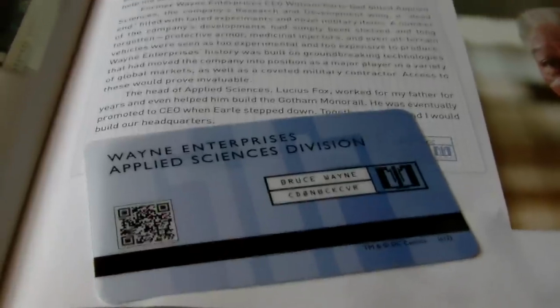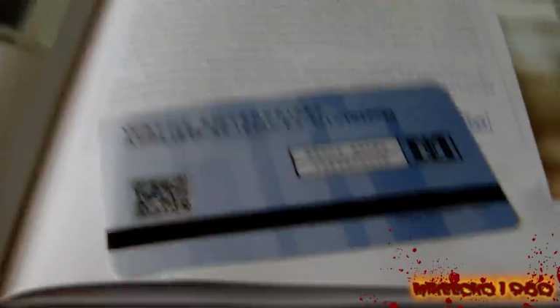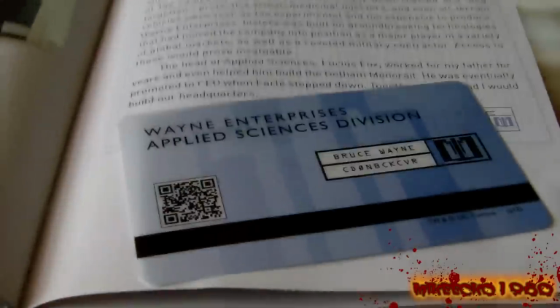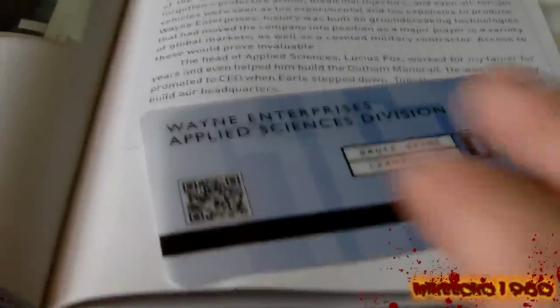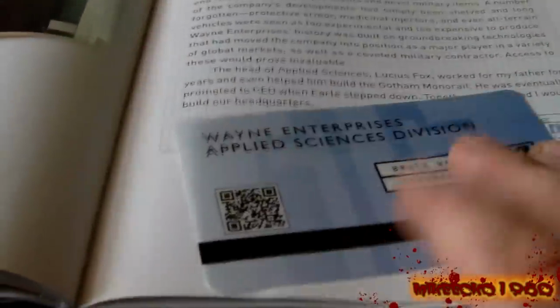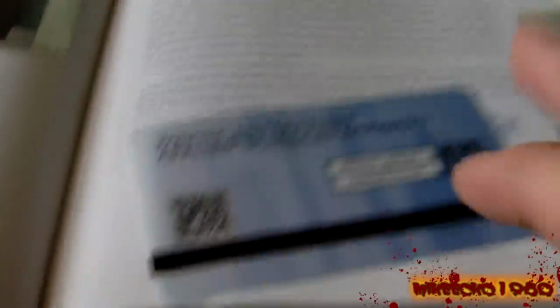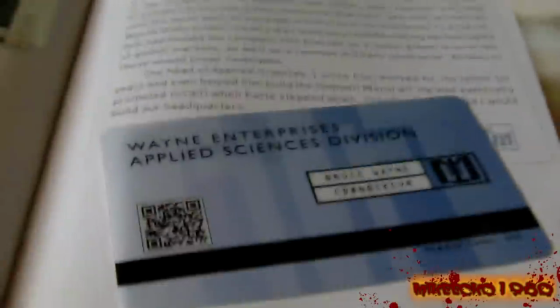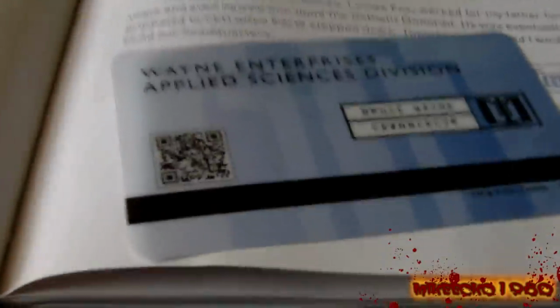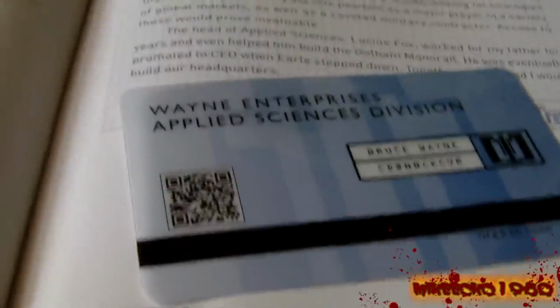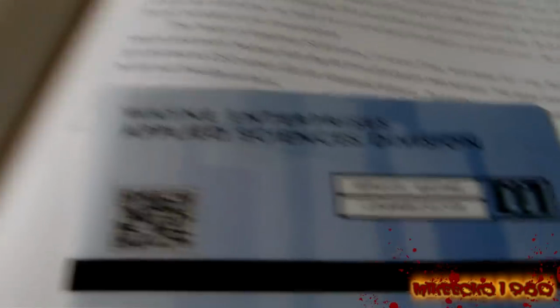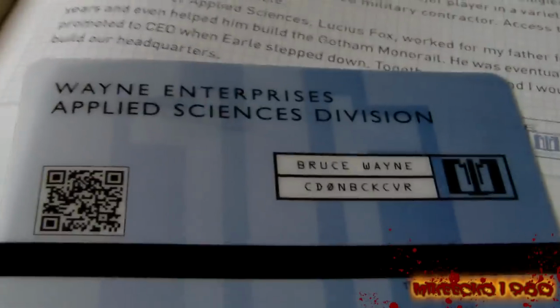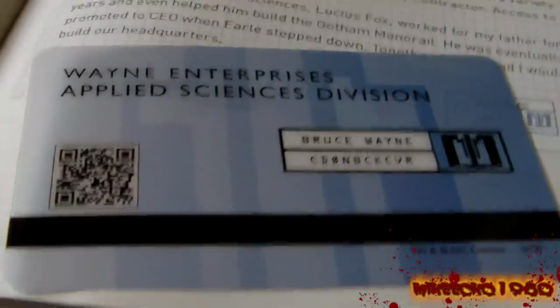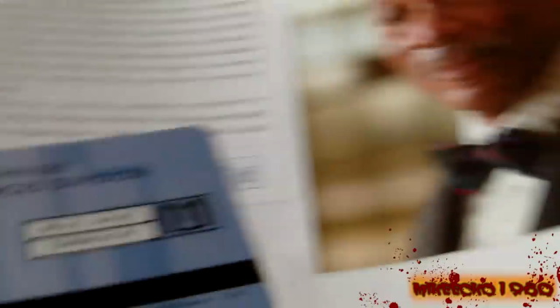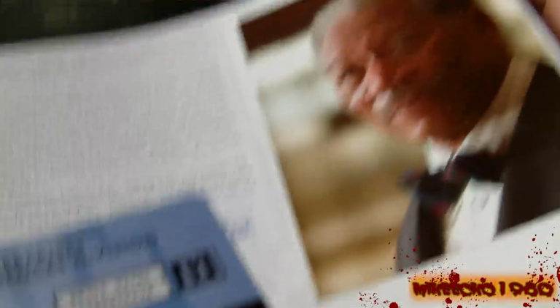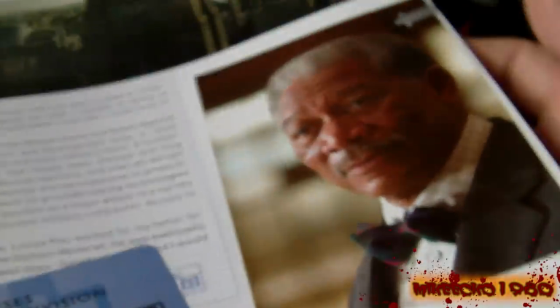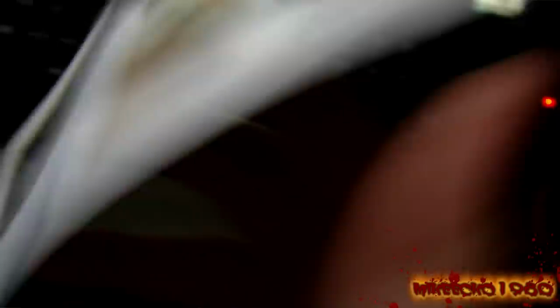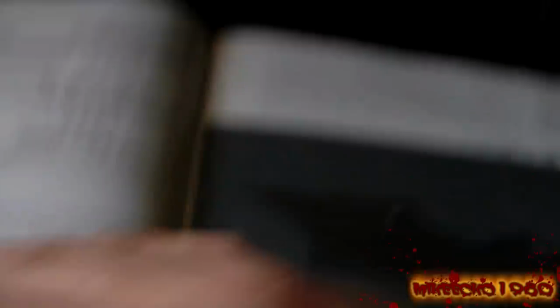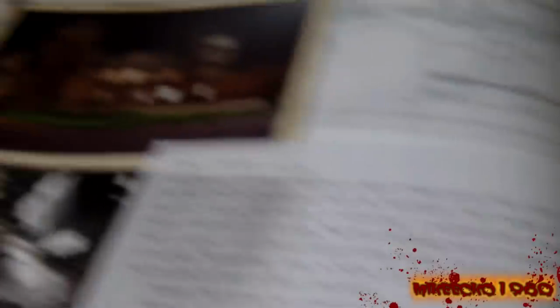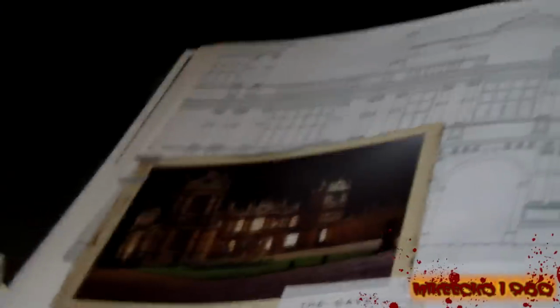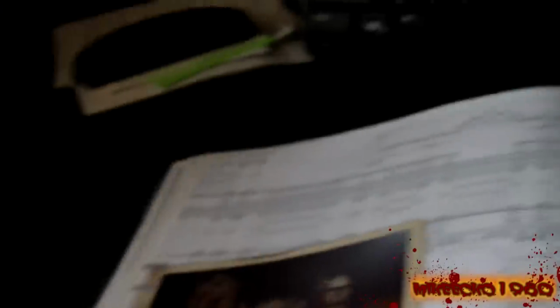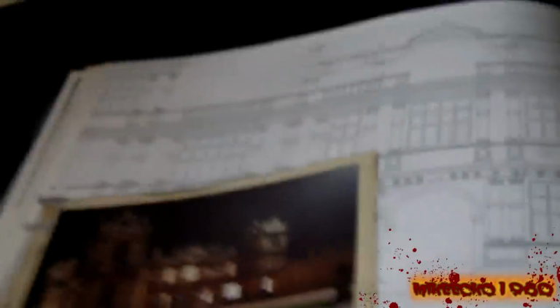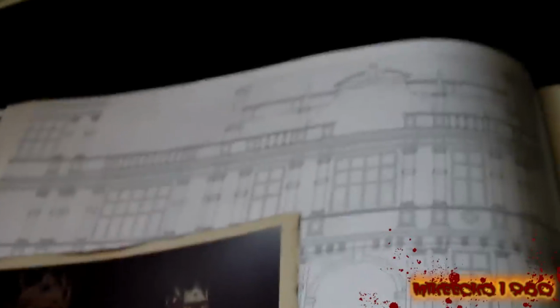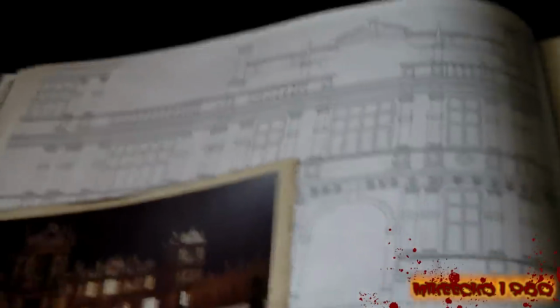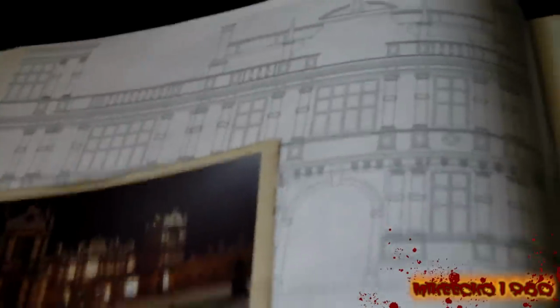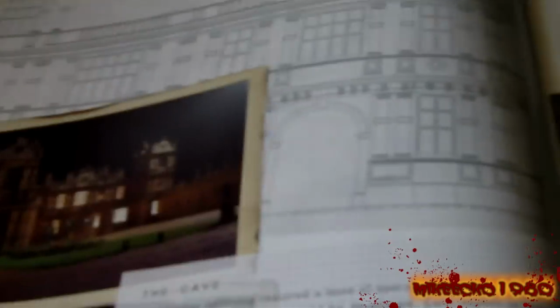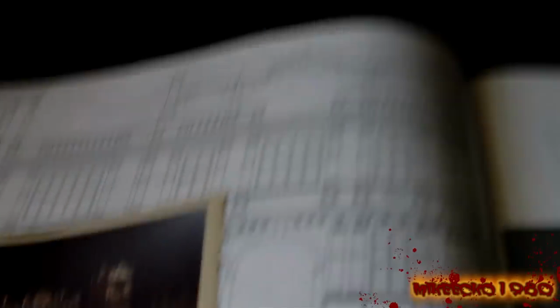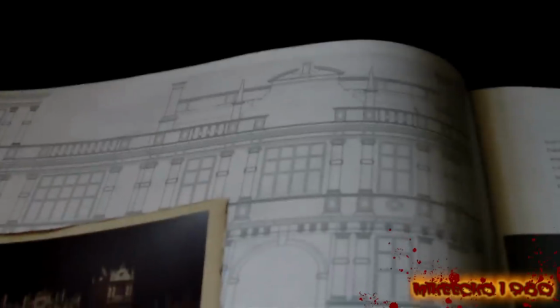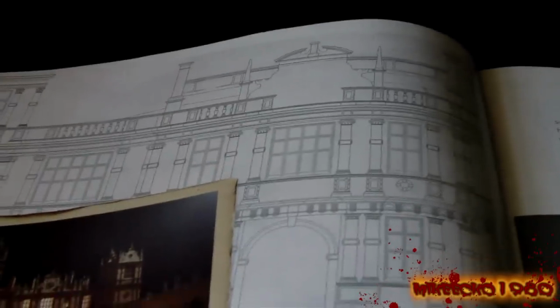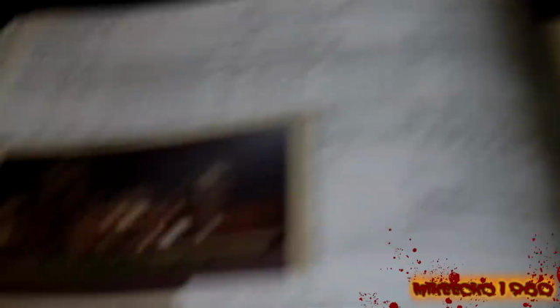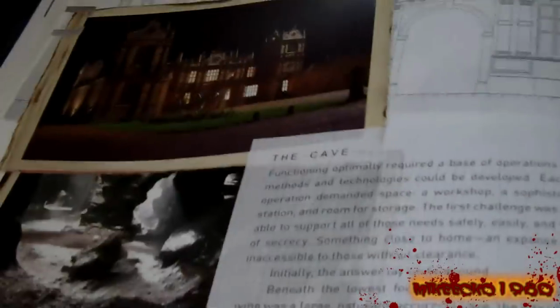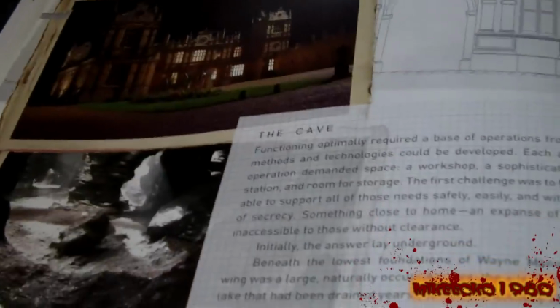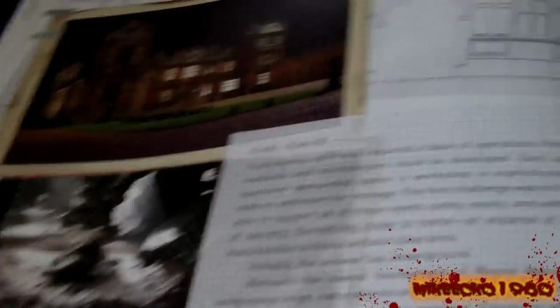That's the ID badge from Bruce Wayne from Wayne Enterprises — nice picture of Lucius. The next page is the front elevation of Wayne Manor, a blueprint diagram drawn out for you.